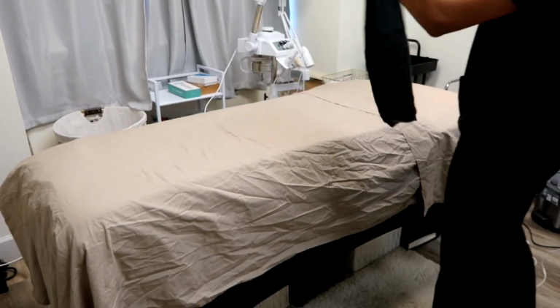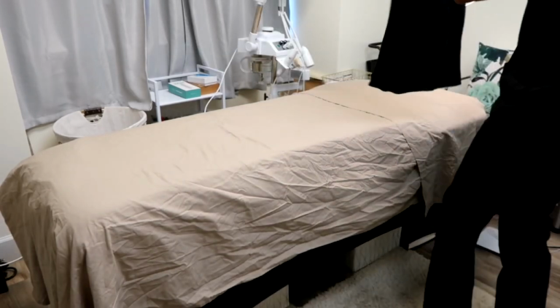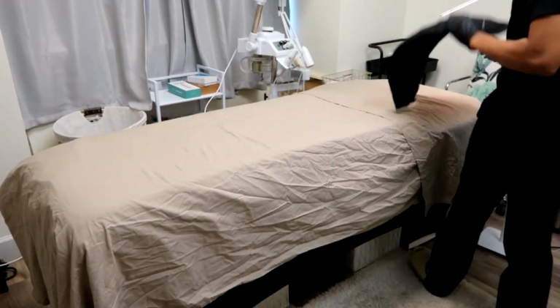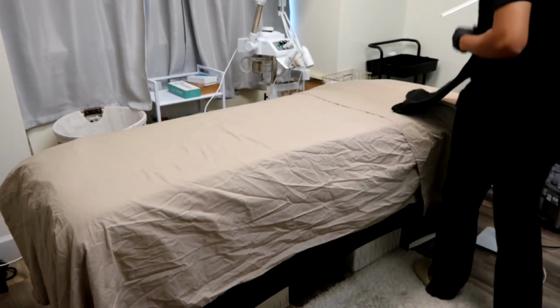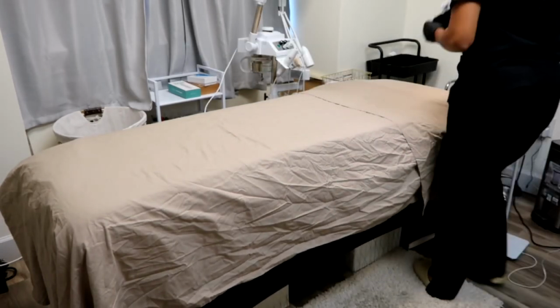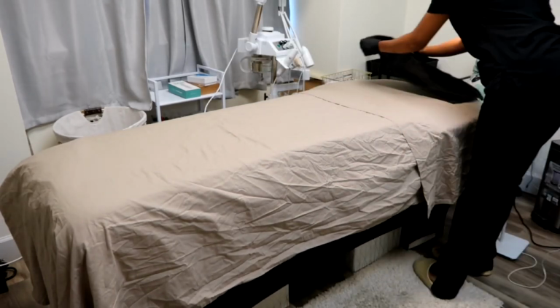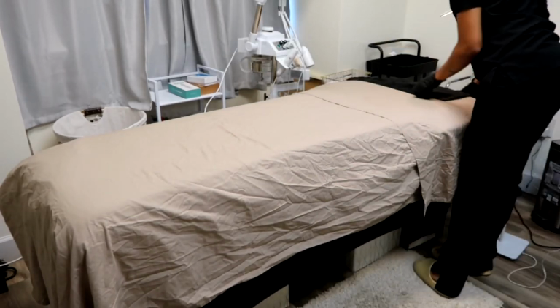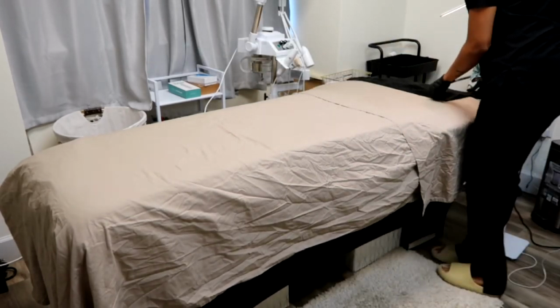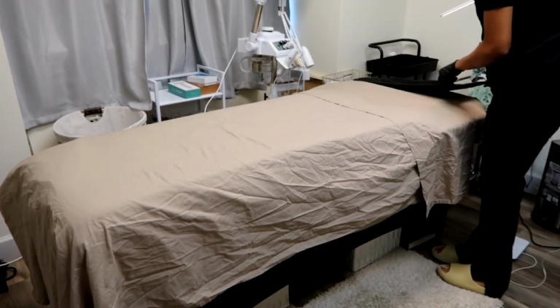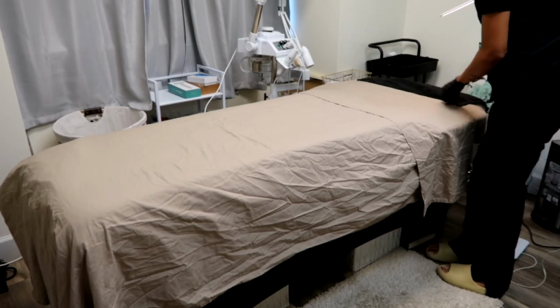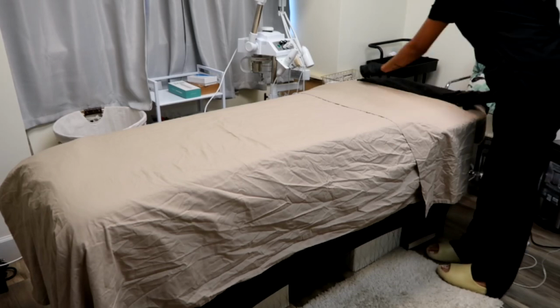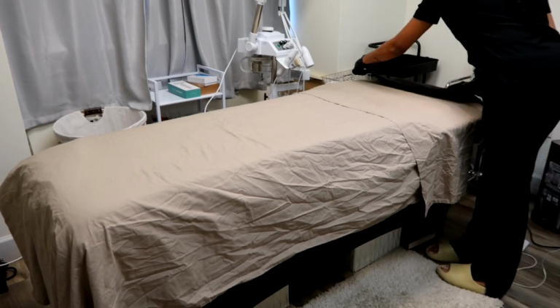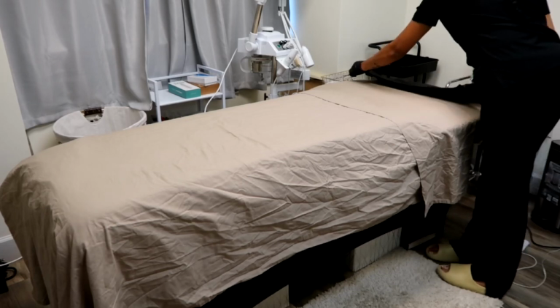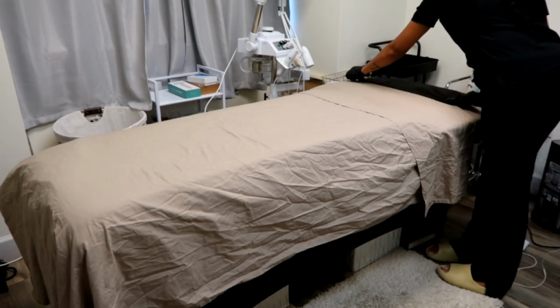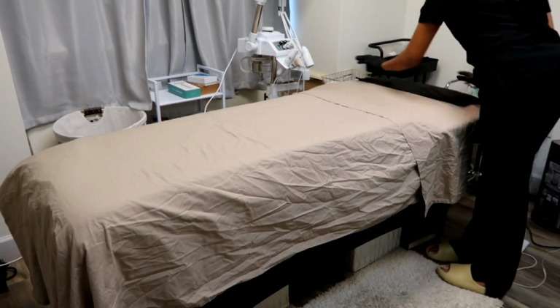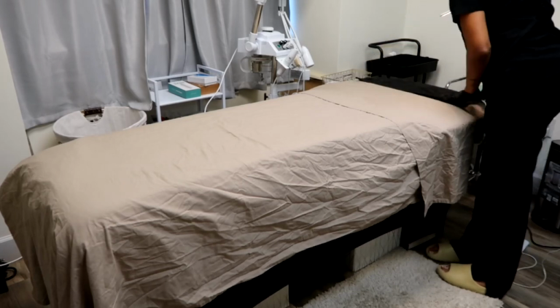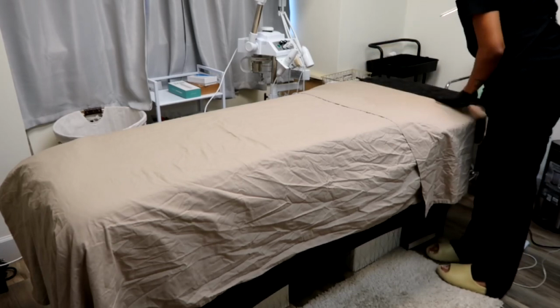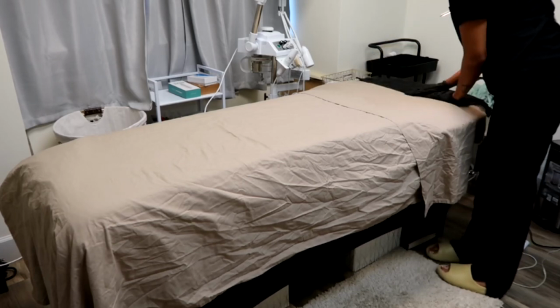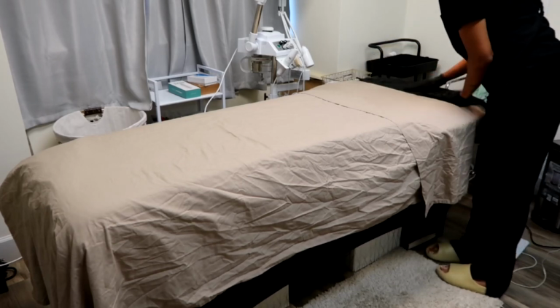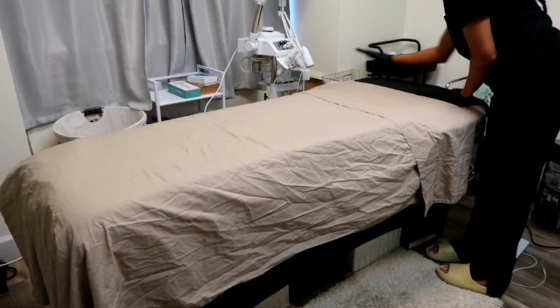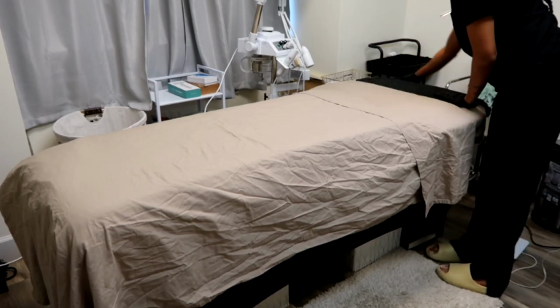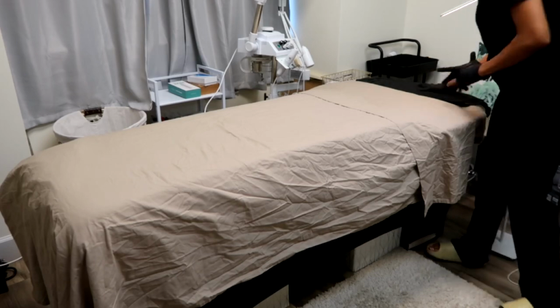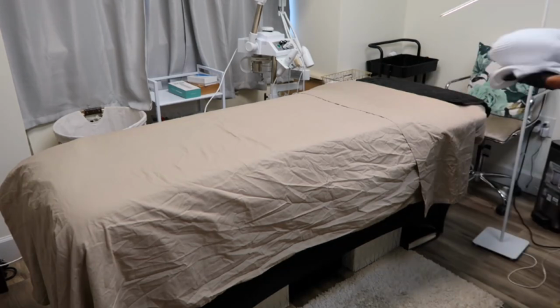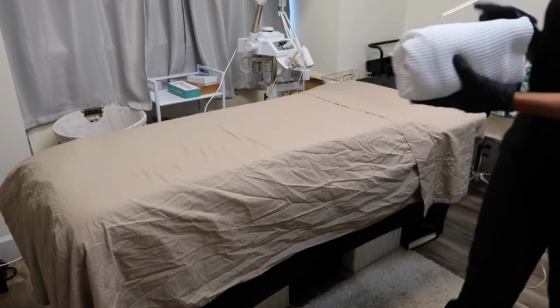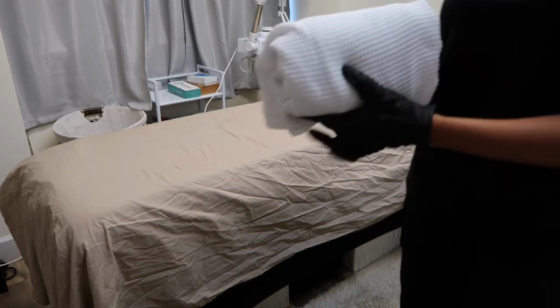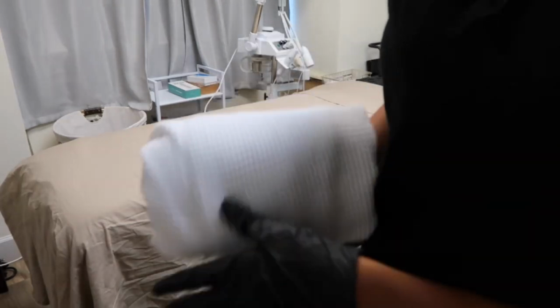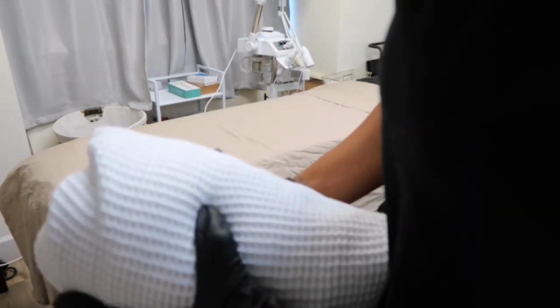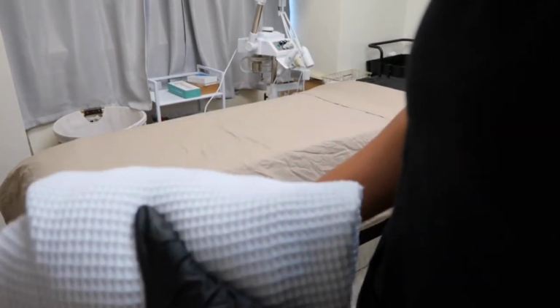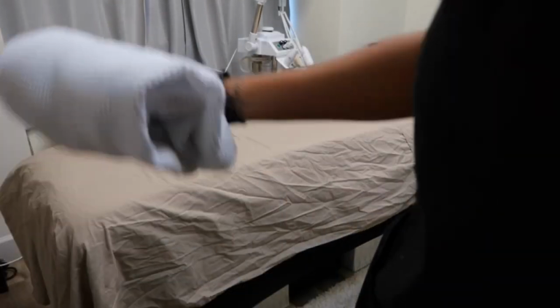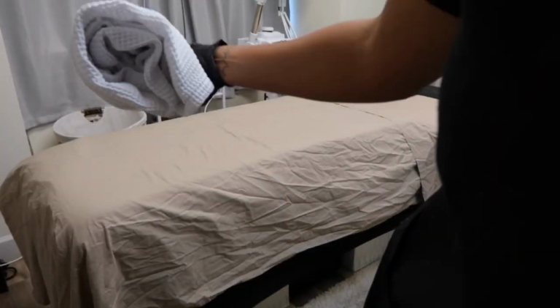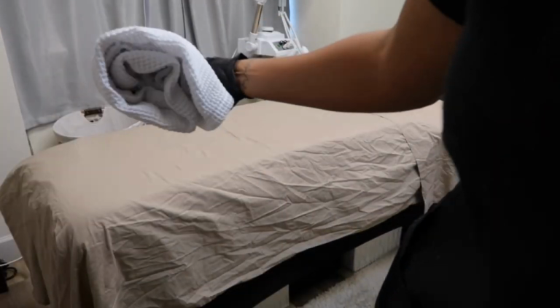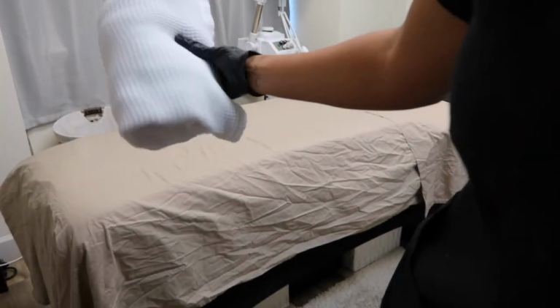You're also going to grab another towel to go at the head of the bed. It's used for a few different things — for the client to lay their head on so they're not directly on the sheet, and also for you to wipe your hands on.